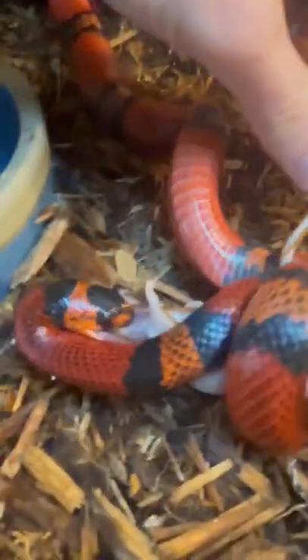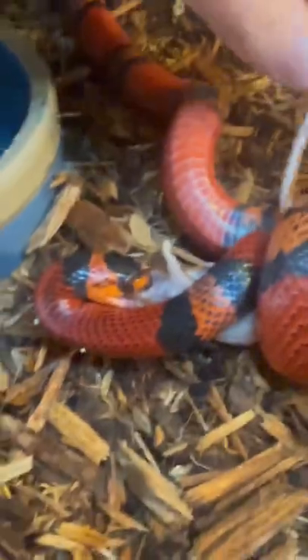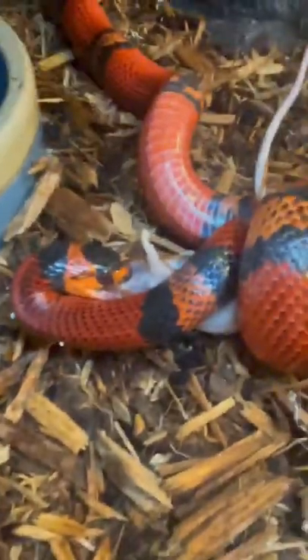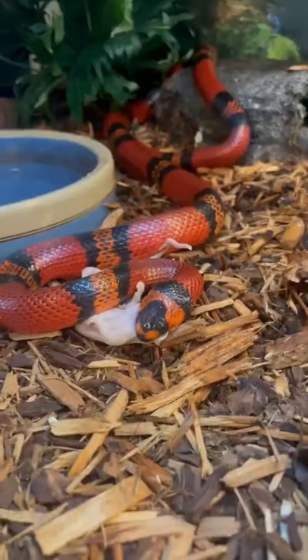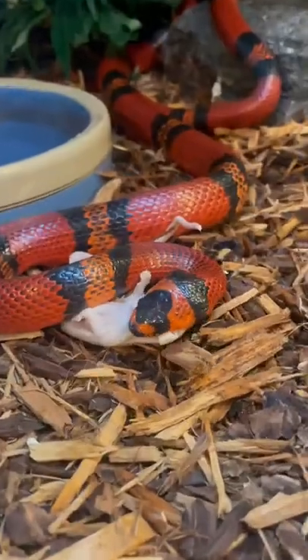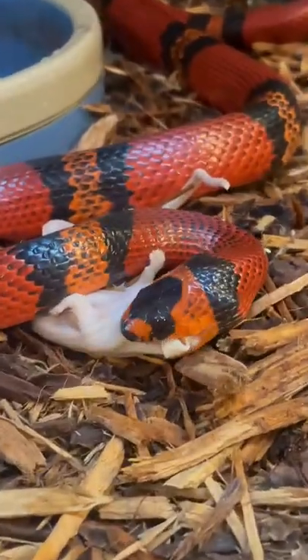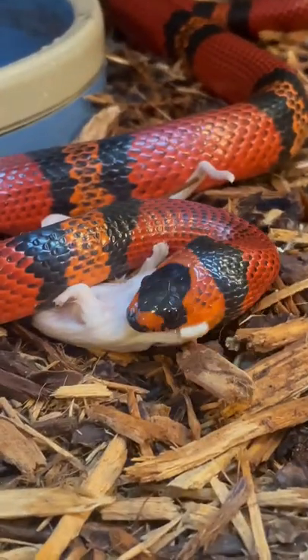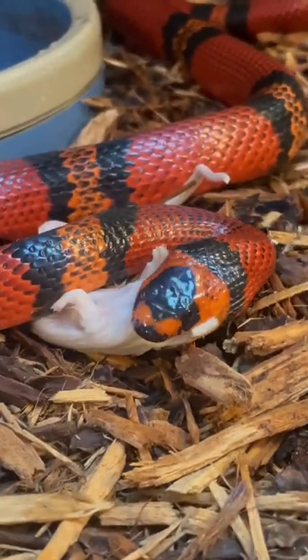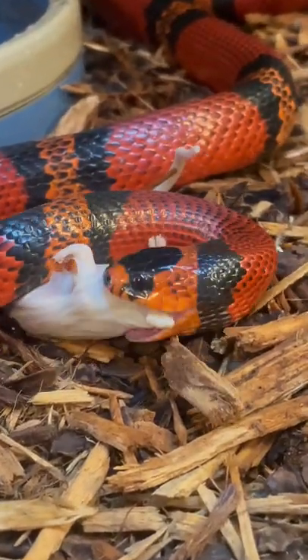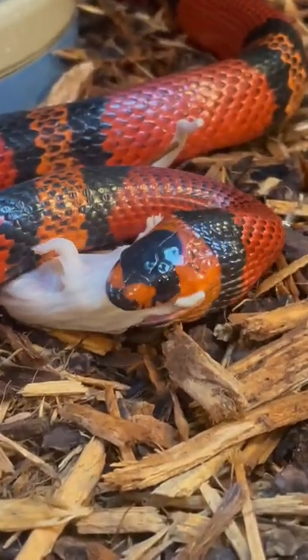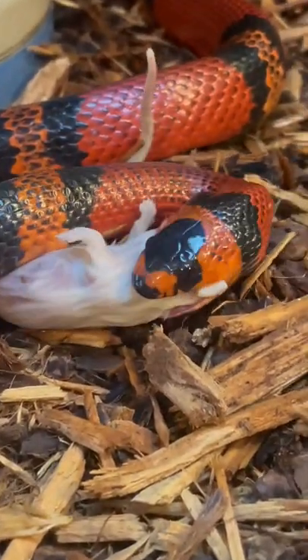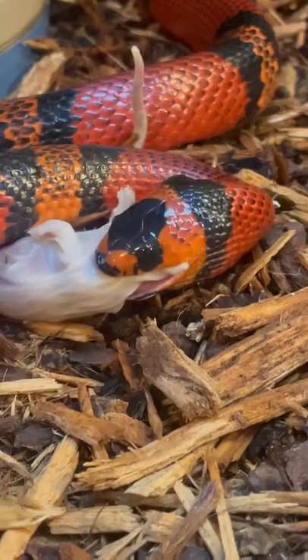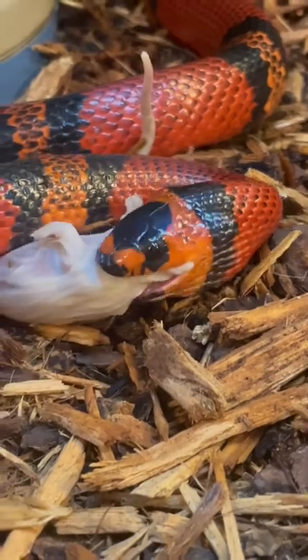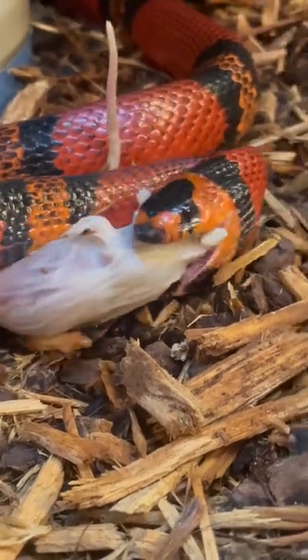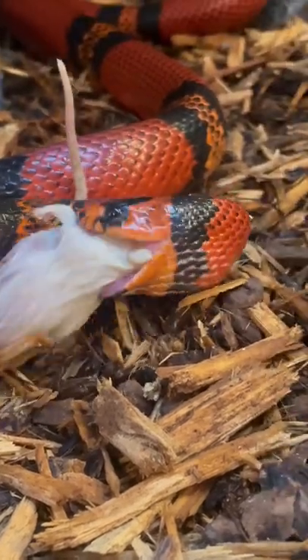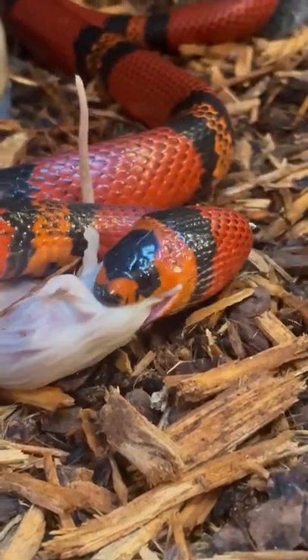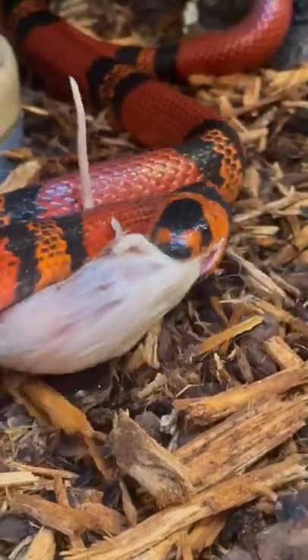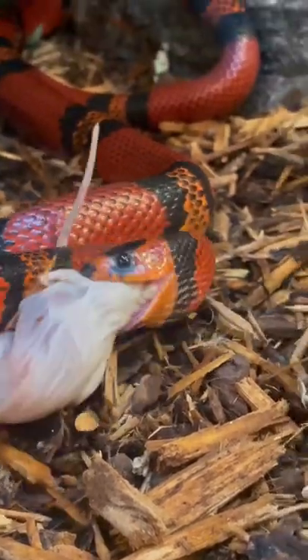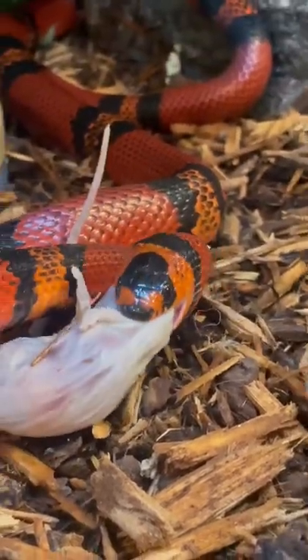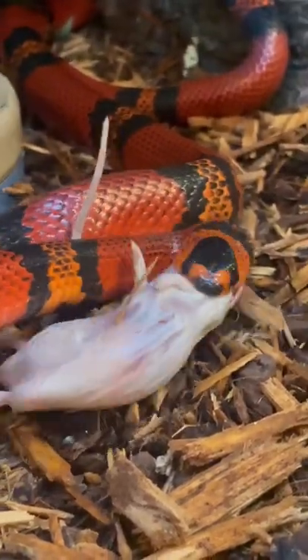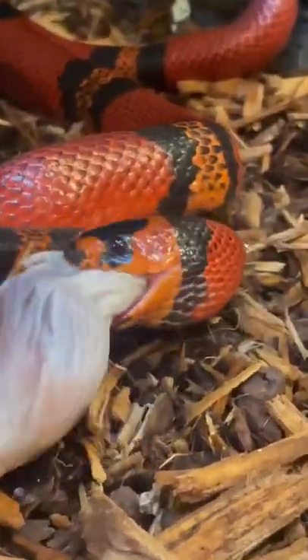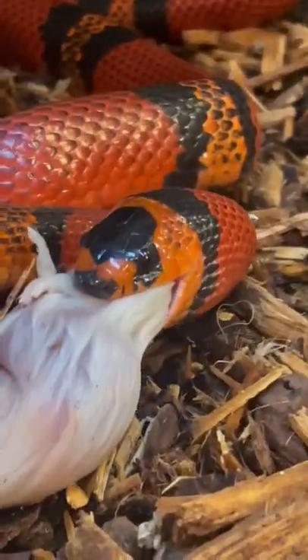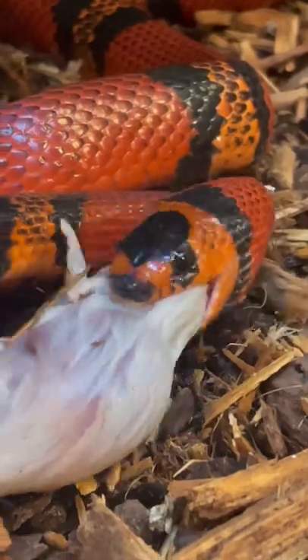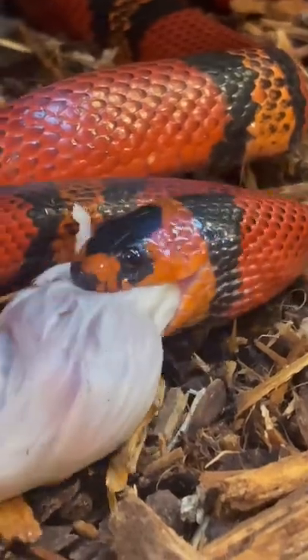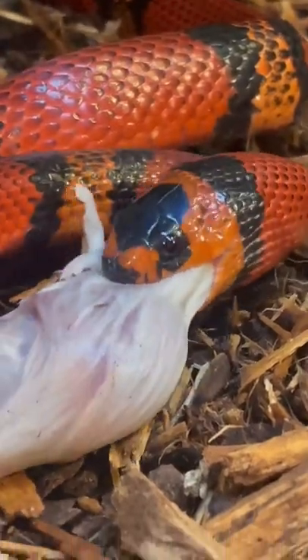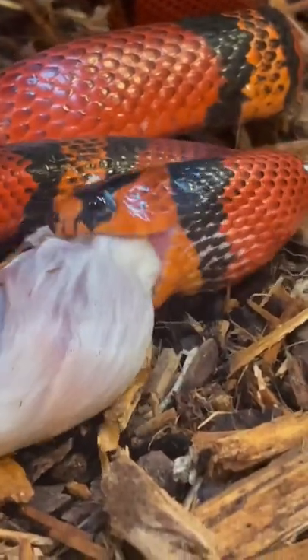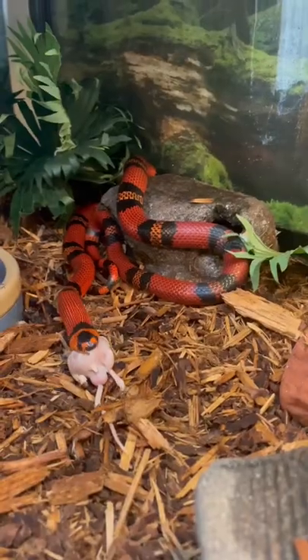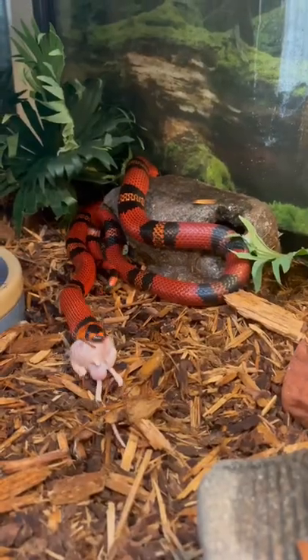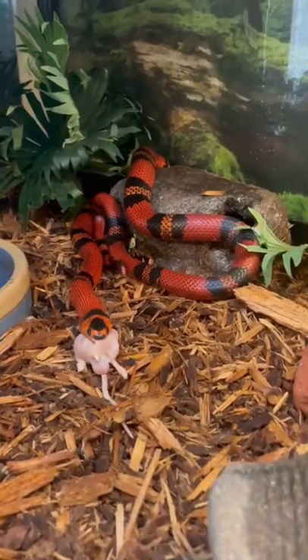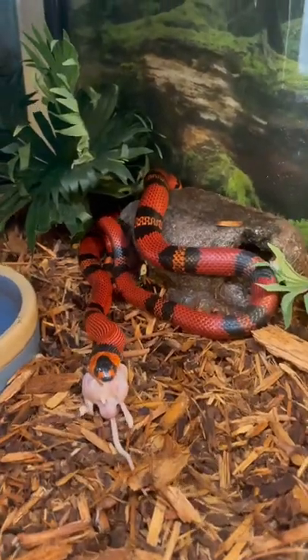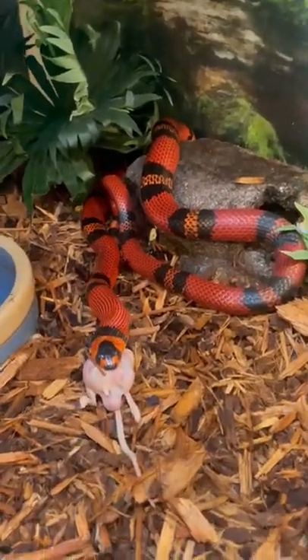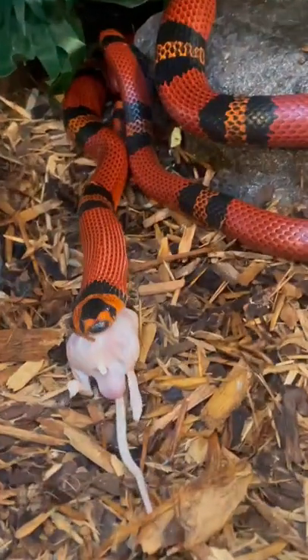I don't feed live rodents for a couple reasons, but the biggest one is it's not a sure thing that the snake will win the fight, or if the snake does win the fight, it's not a sure thing that the rodent won't get in a couple good bites and scratches. So because it's more humane for the rodent and safer for the snake, I always feed frozen thawed rodents.